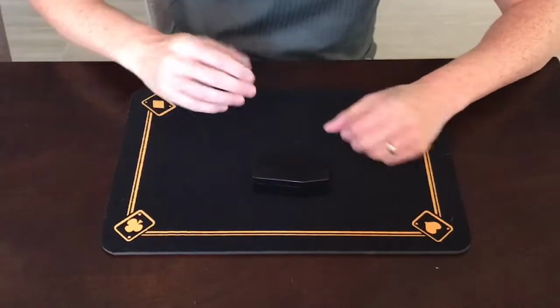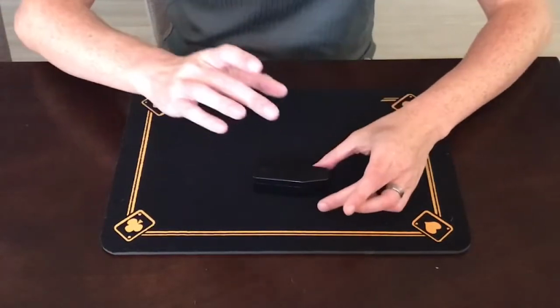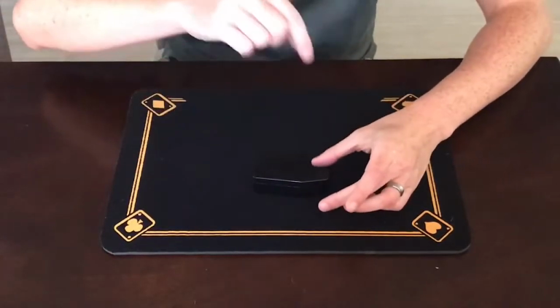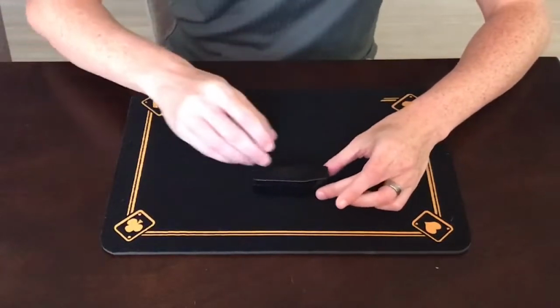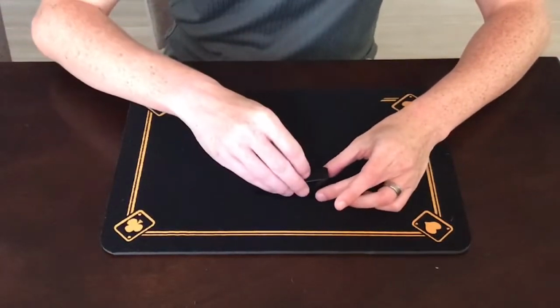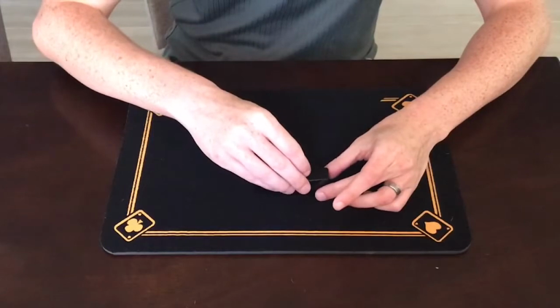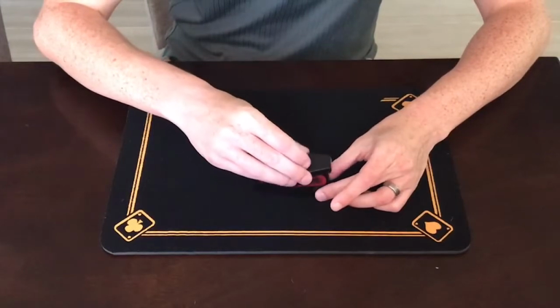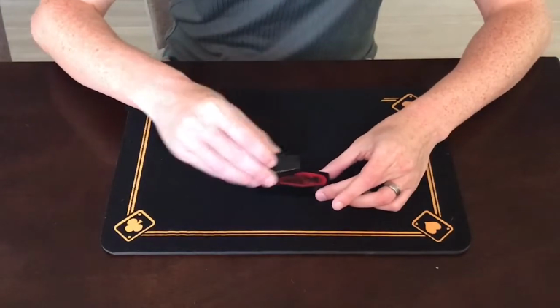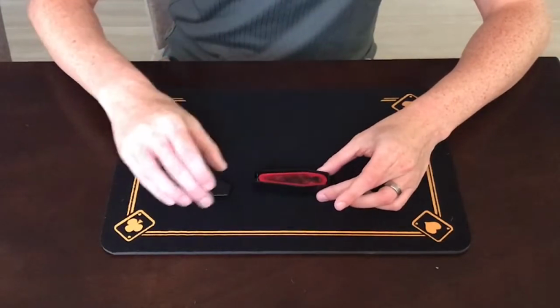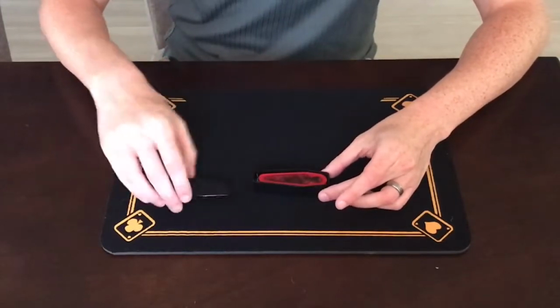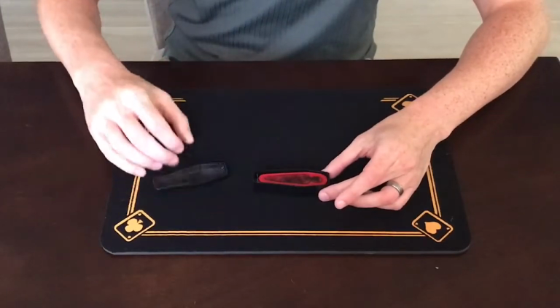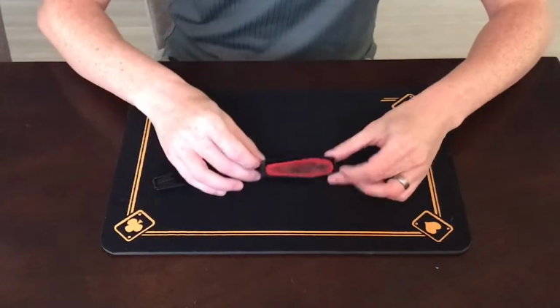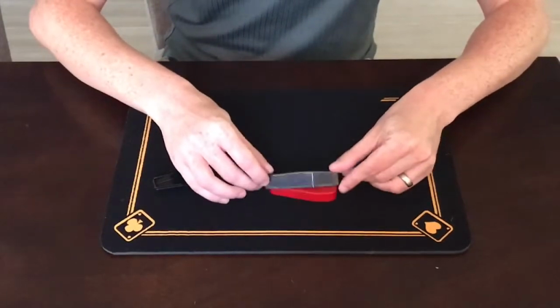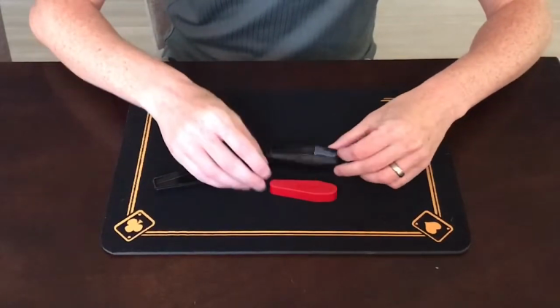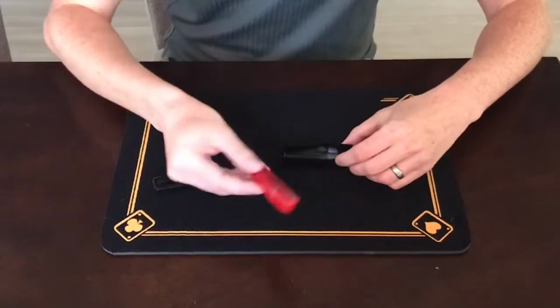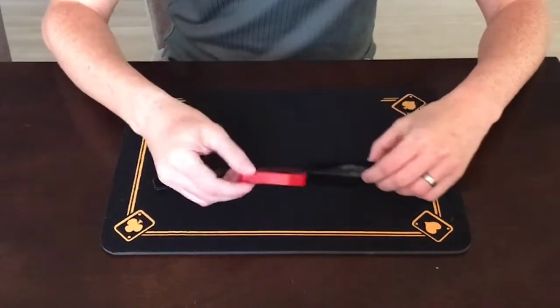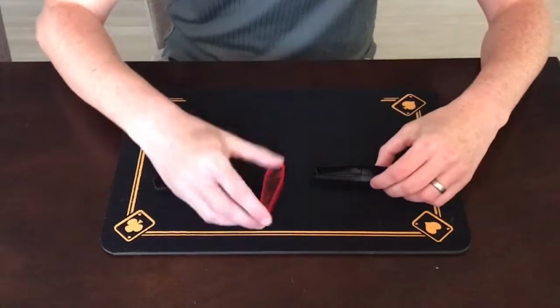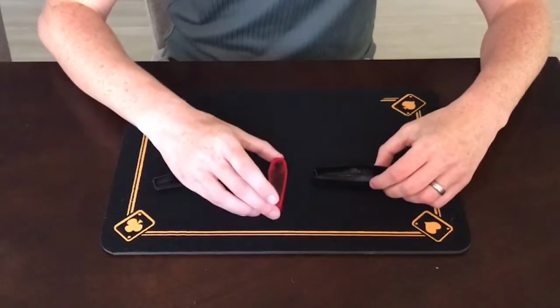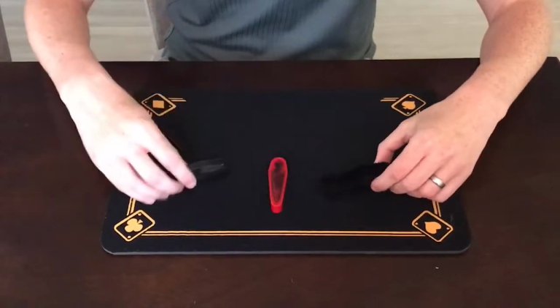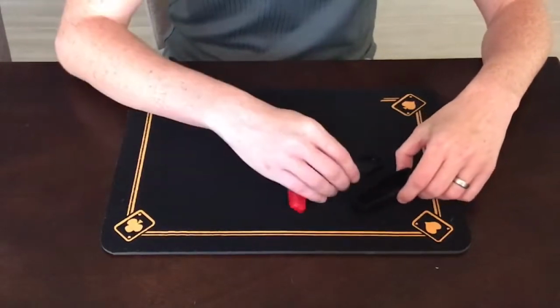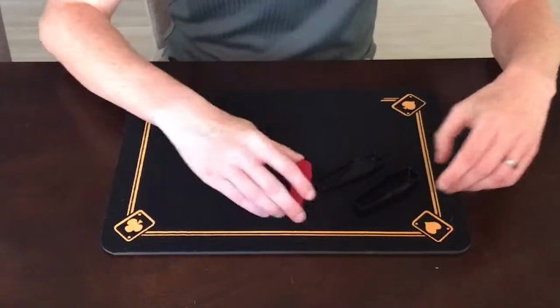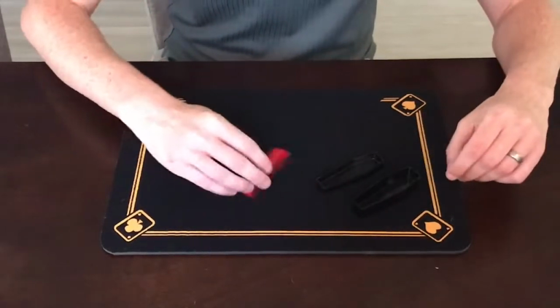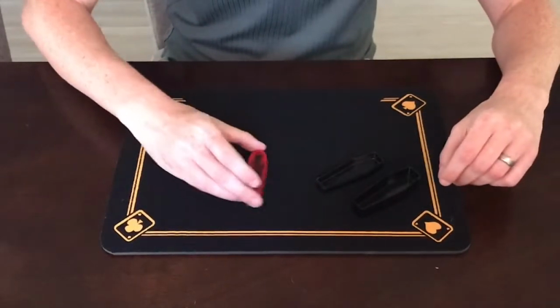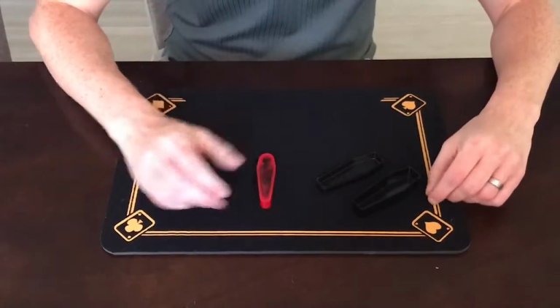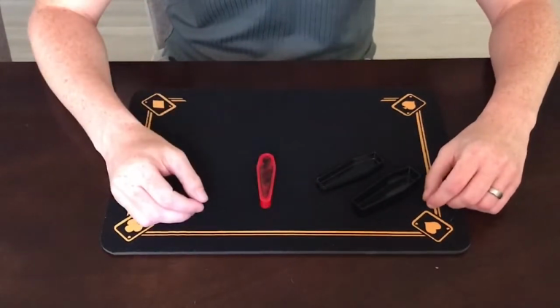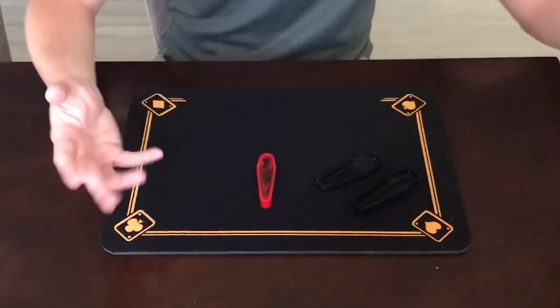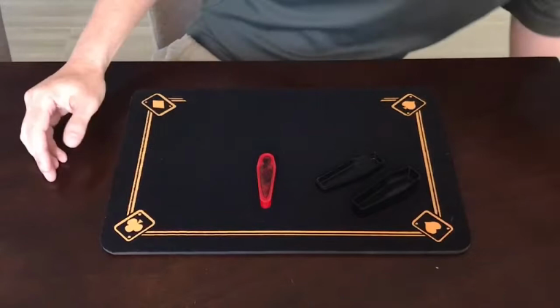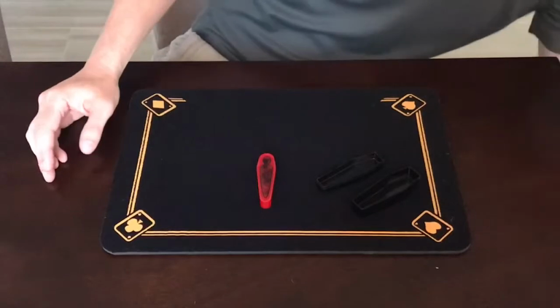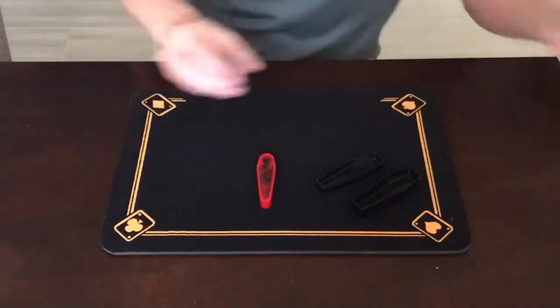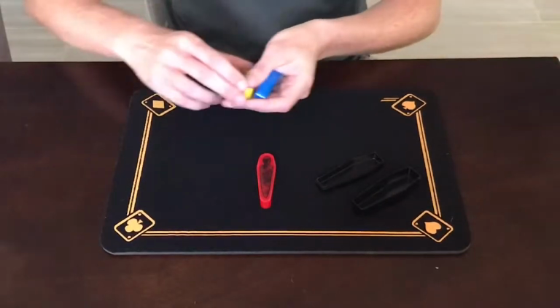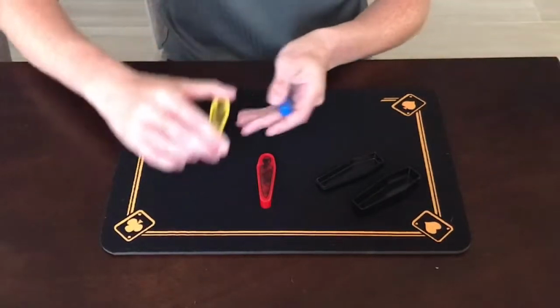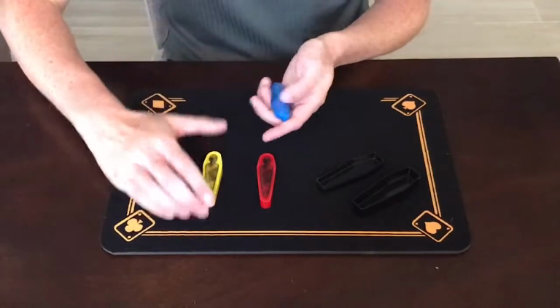So we'll open up — hopefully we see the red mummy inside. And just like that, there is the red mummy. The curse is broken, you have nothing to worry about. We can even grab the yellow and the blue.